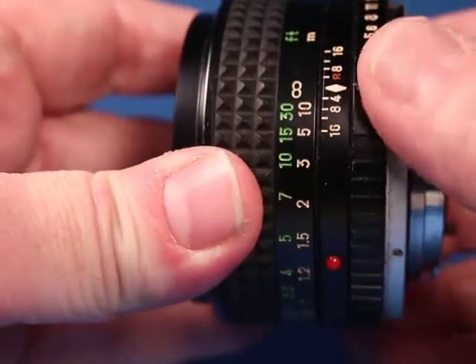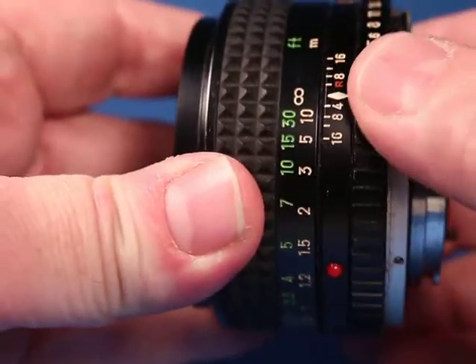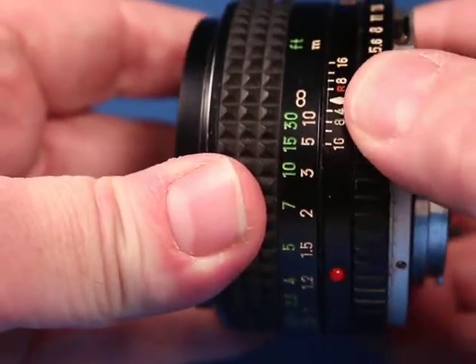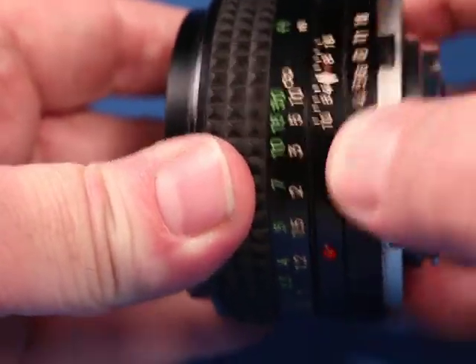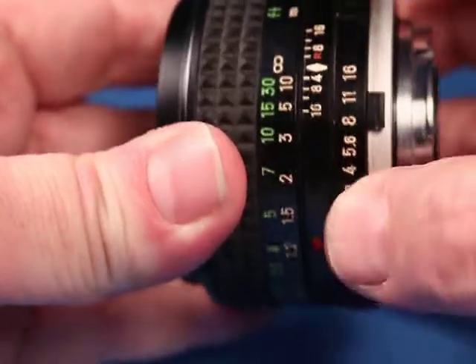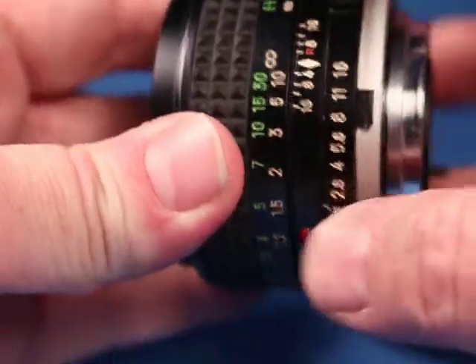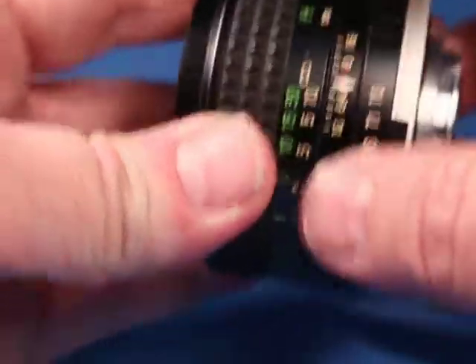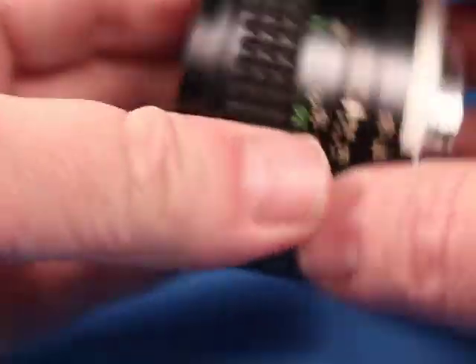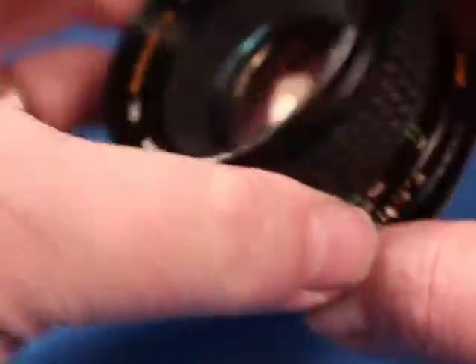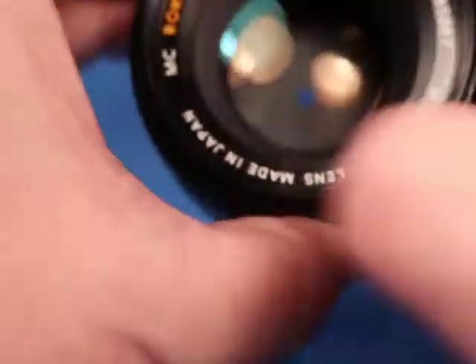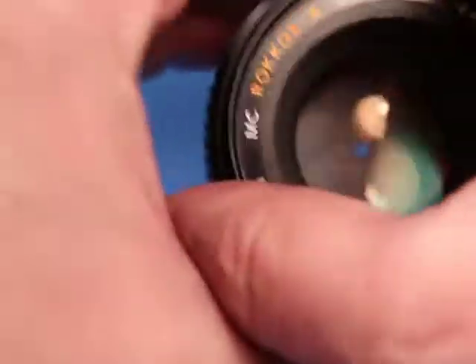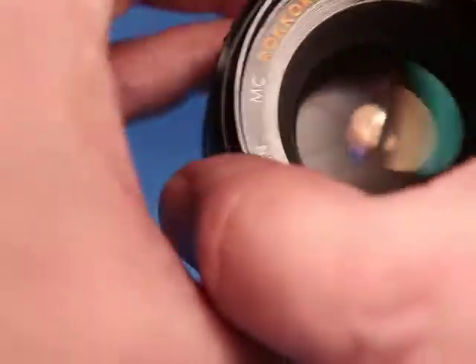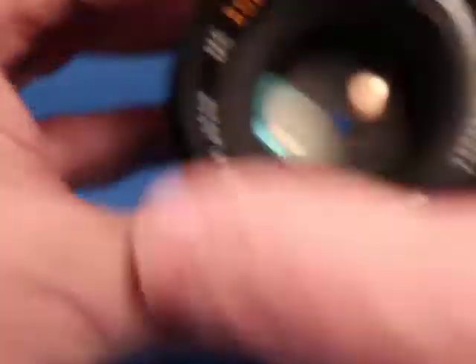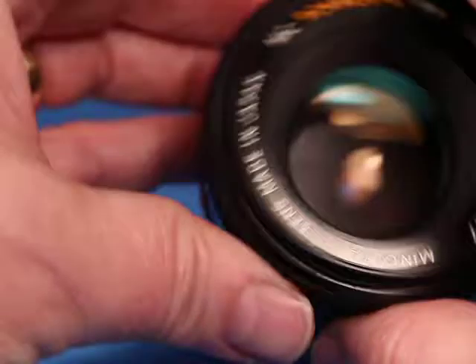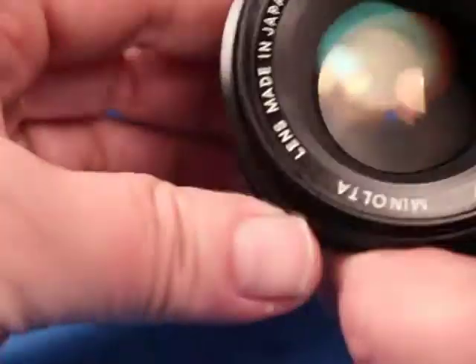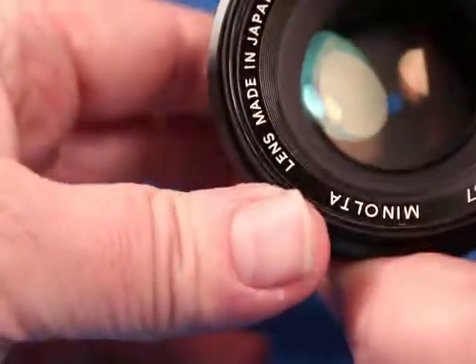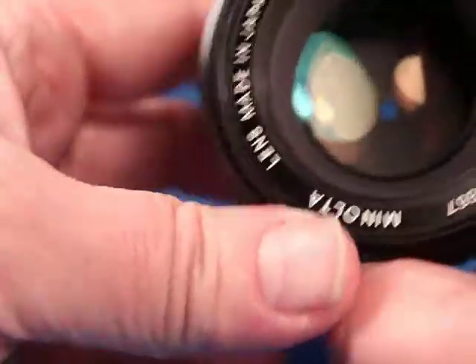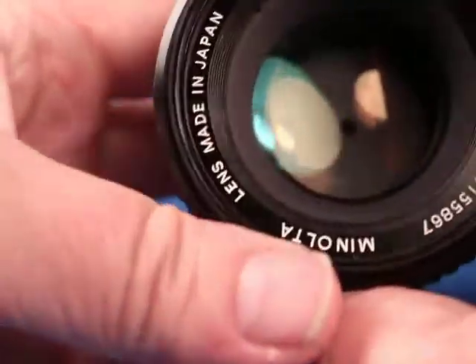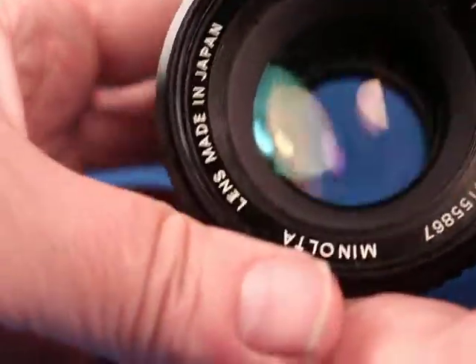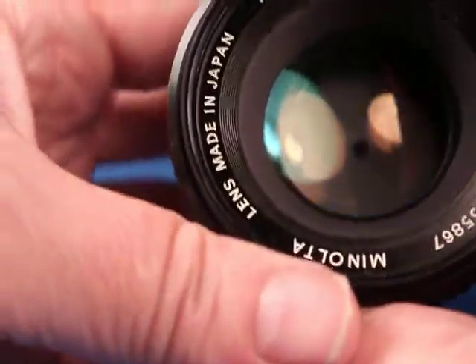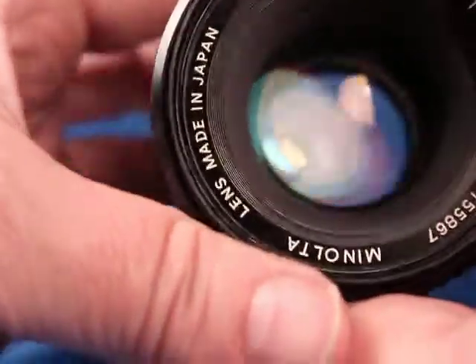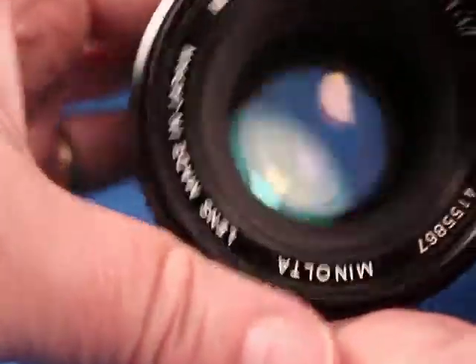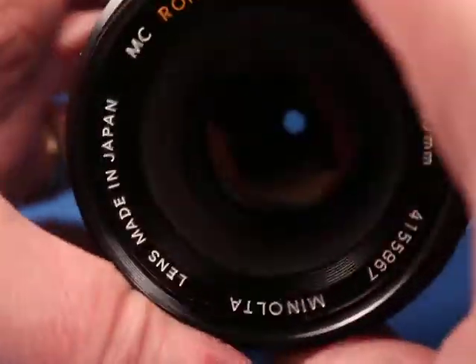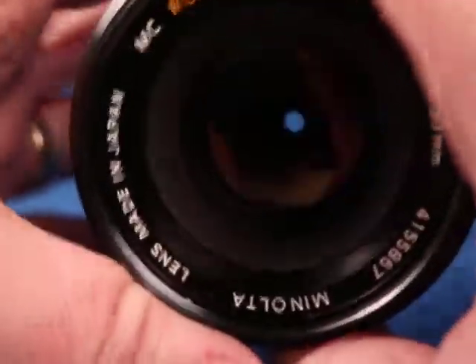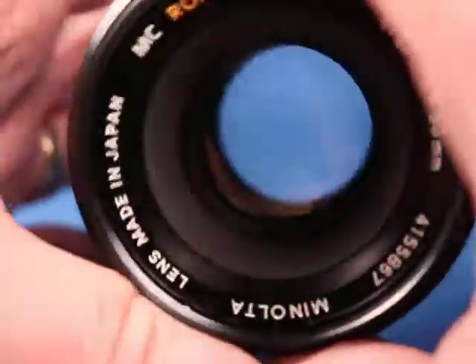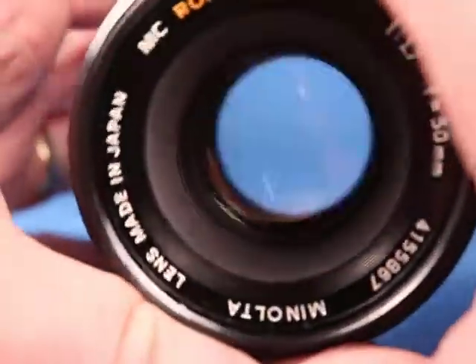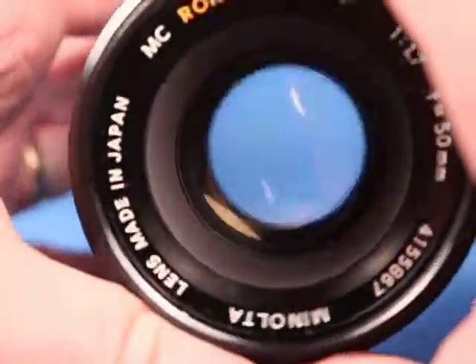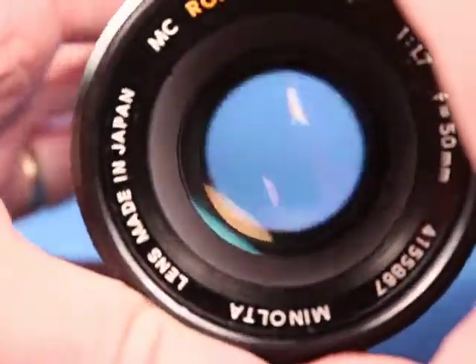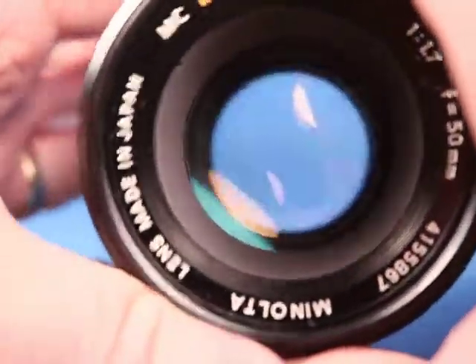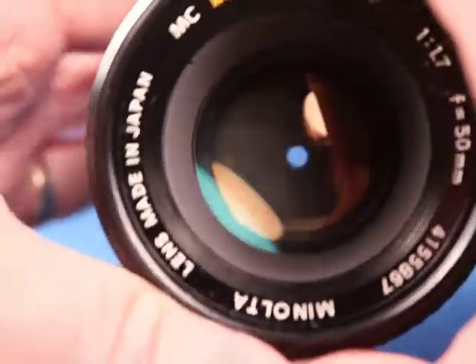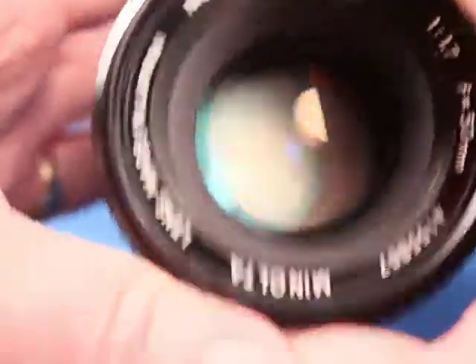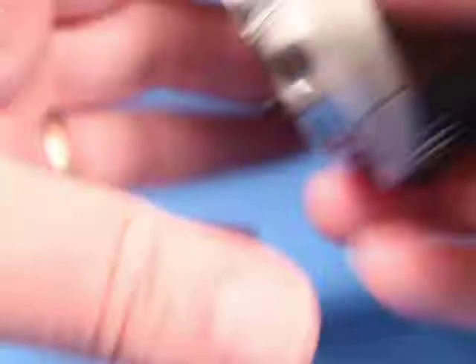And if we stop this way down we can see that the aperture blades are nice and quick and snappy.